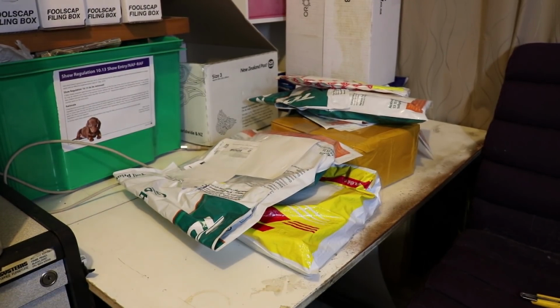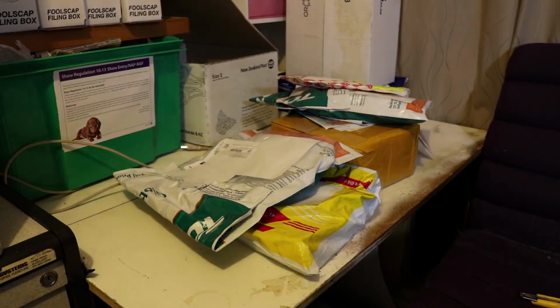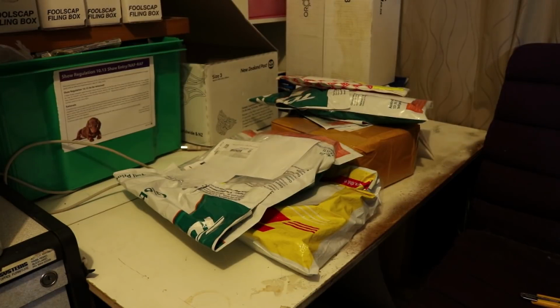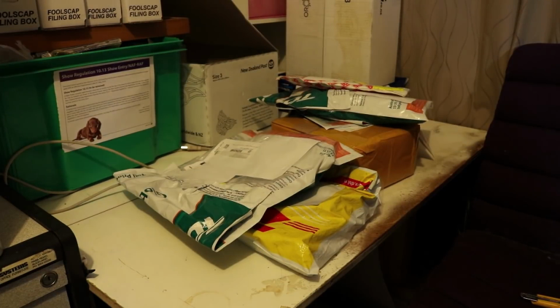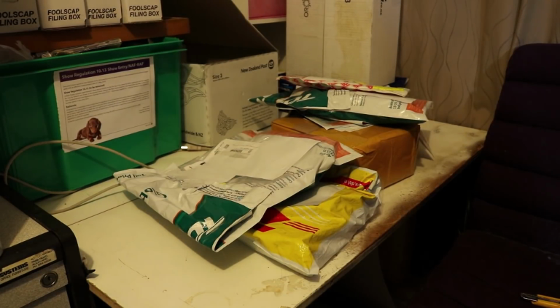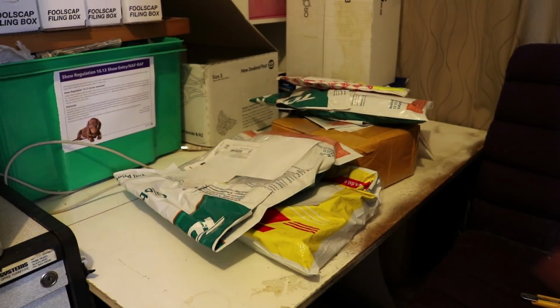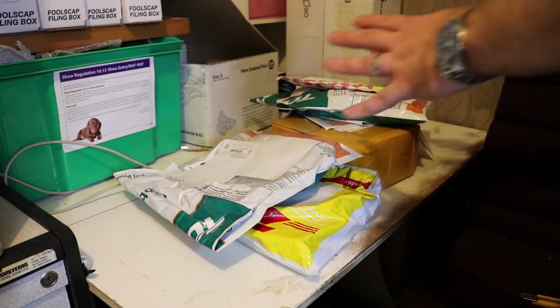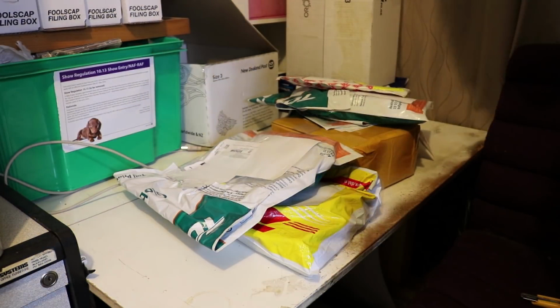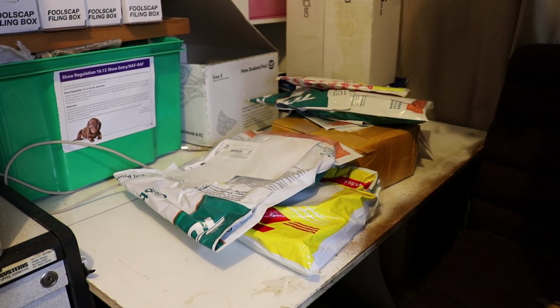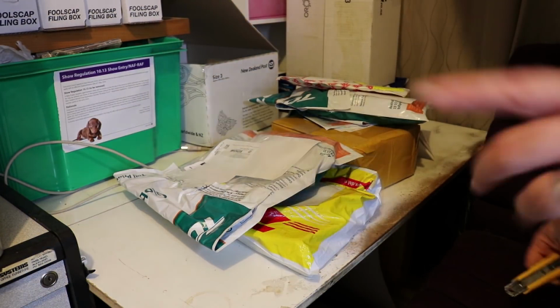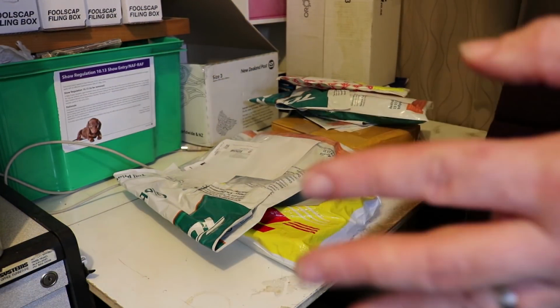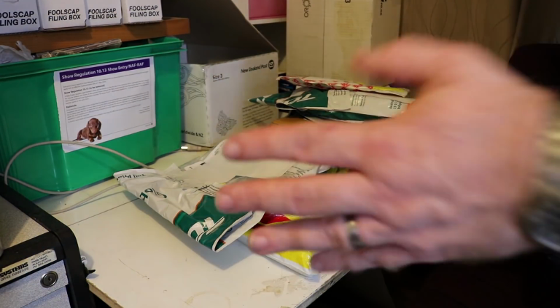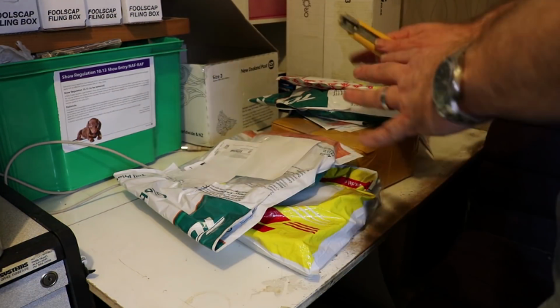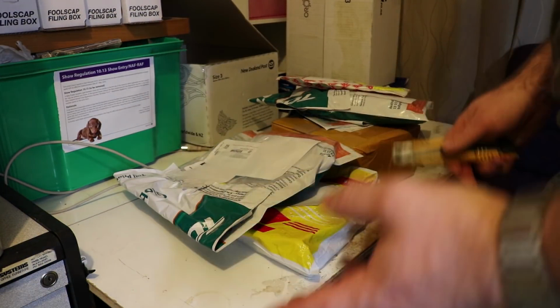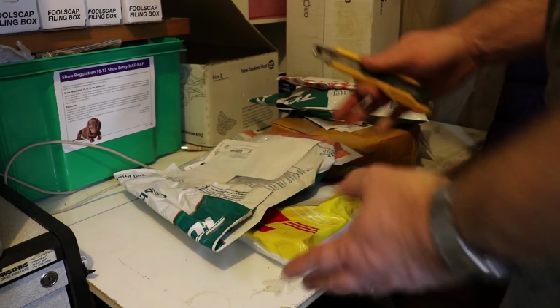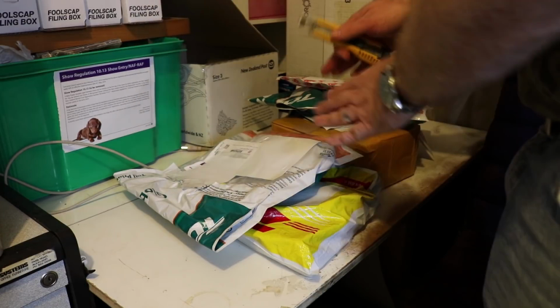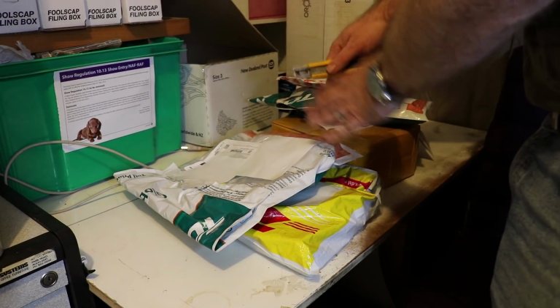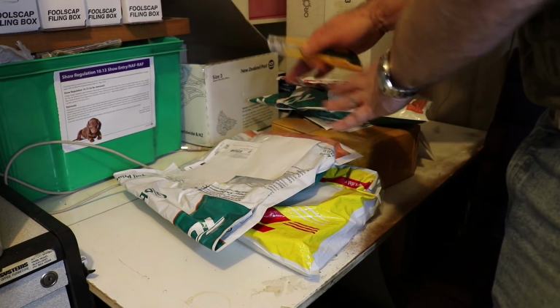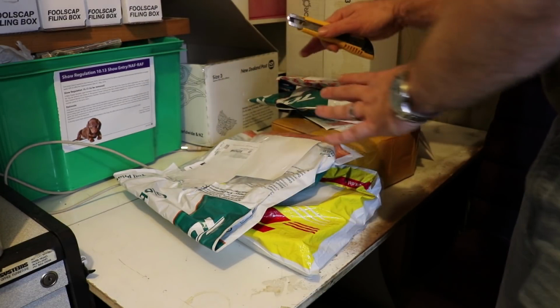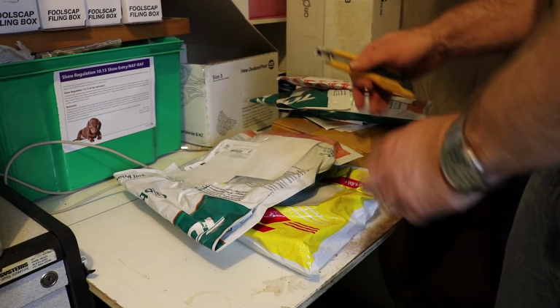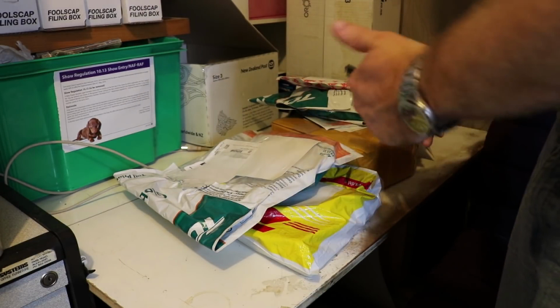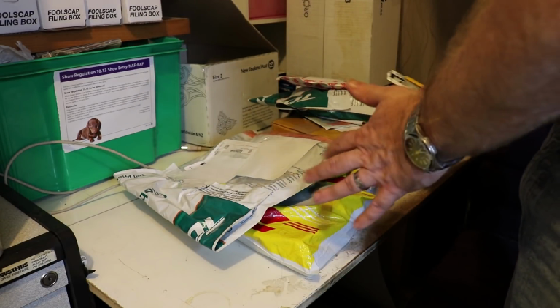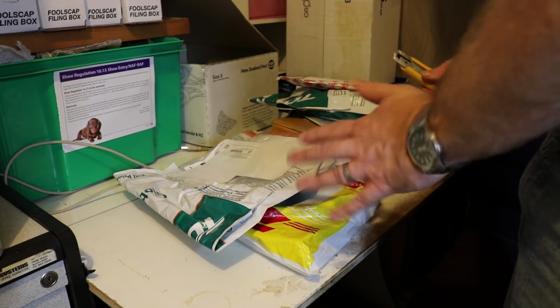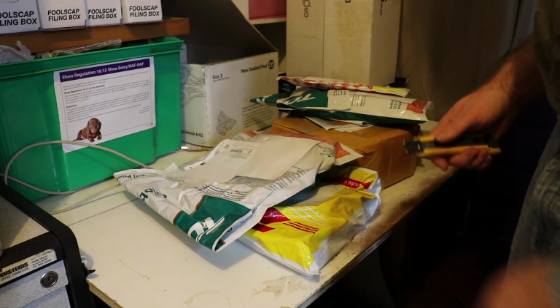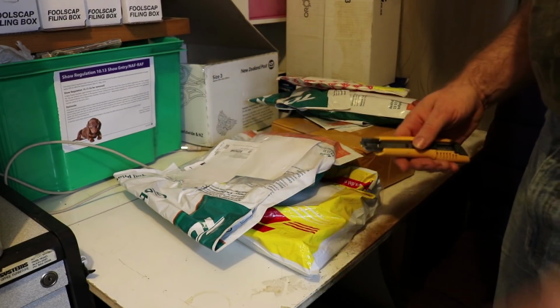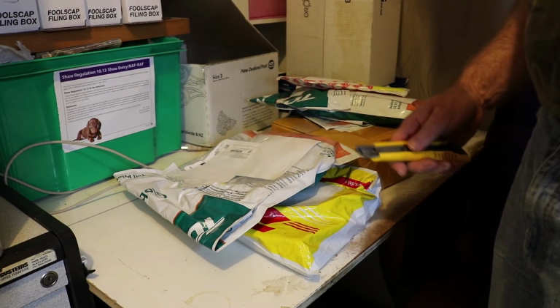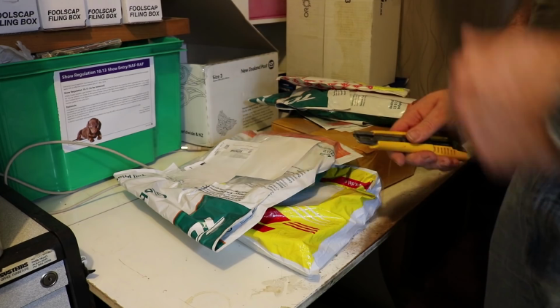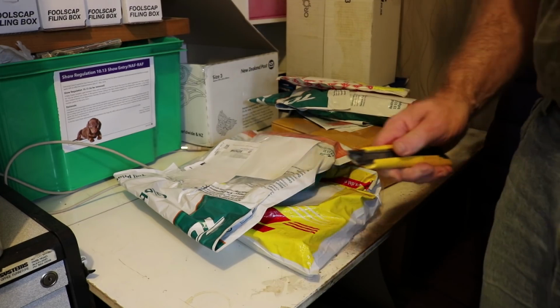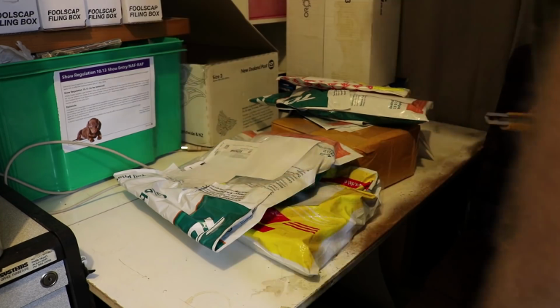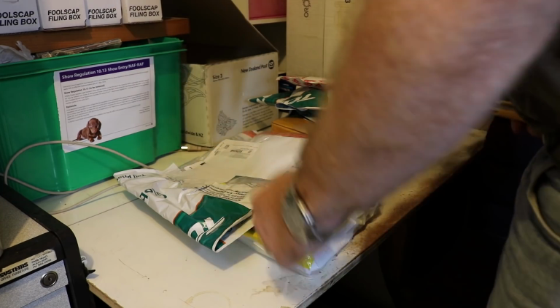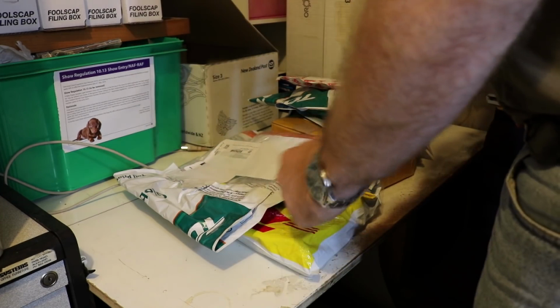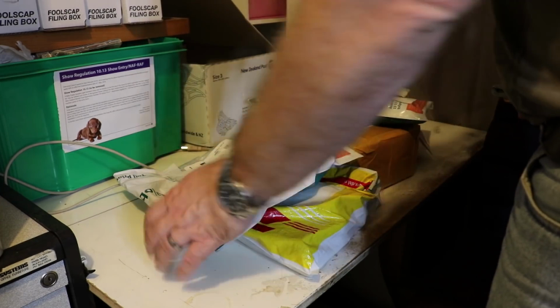Right, so I've got some mailbag to do. A whole bunch of stuff here using a new camera. I've set it to manual focus to be about here somewhere, so I hope it's okay and we'll see where we go. So we'll get started.